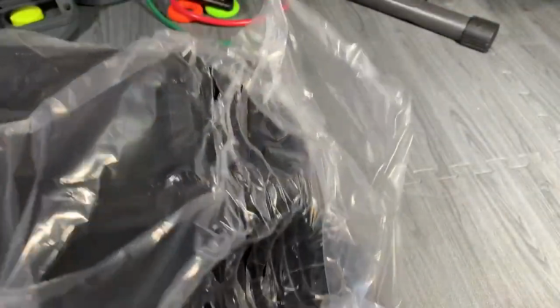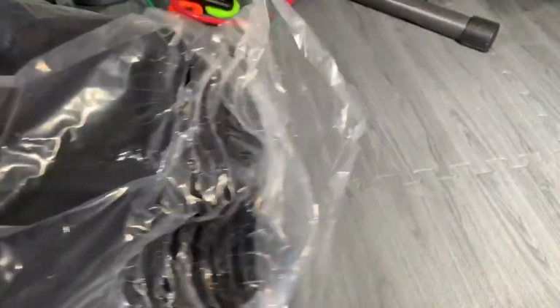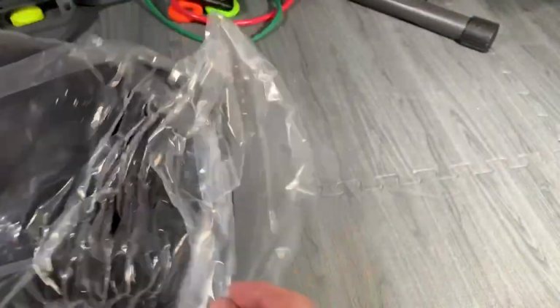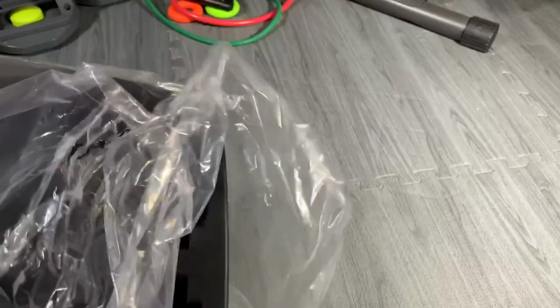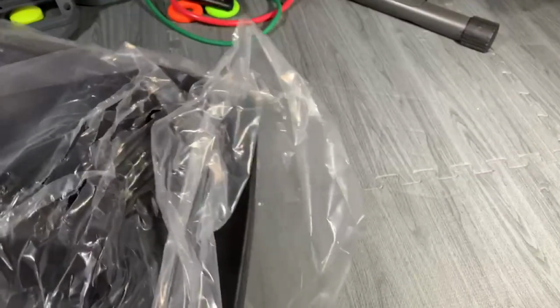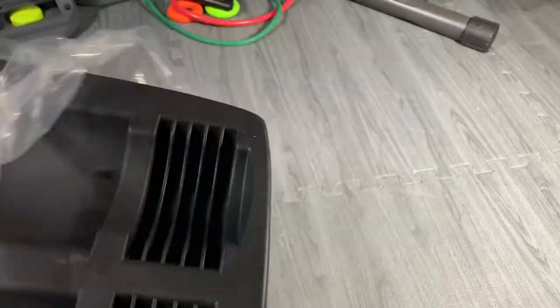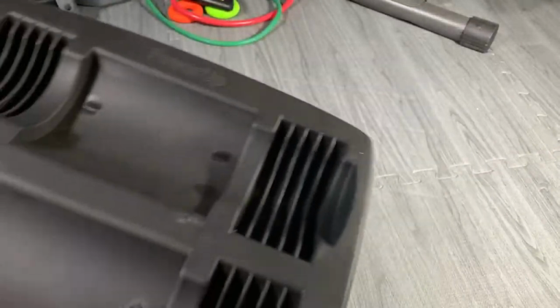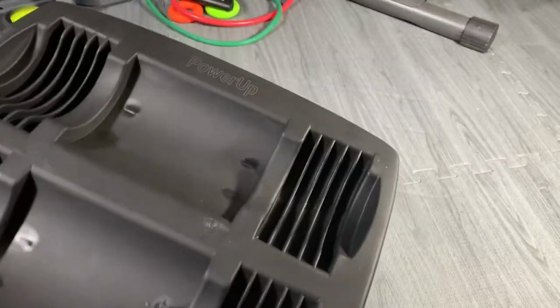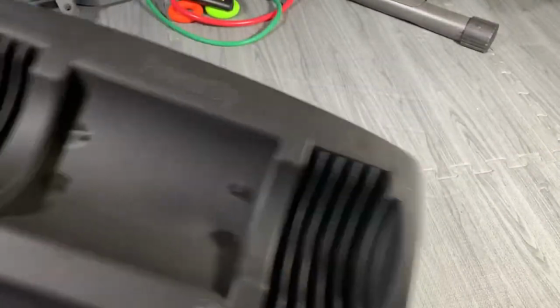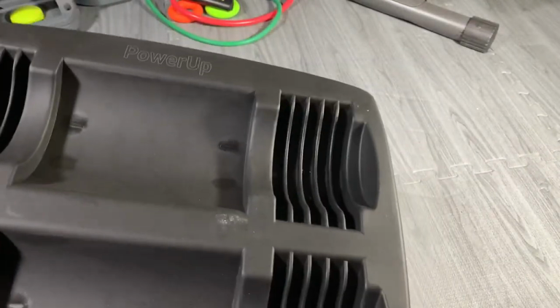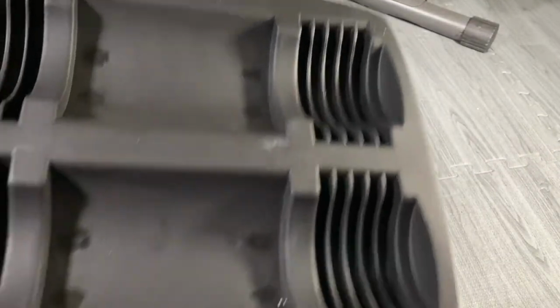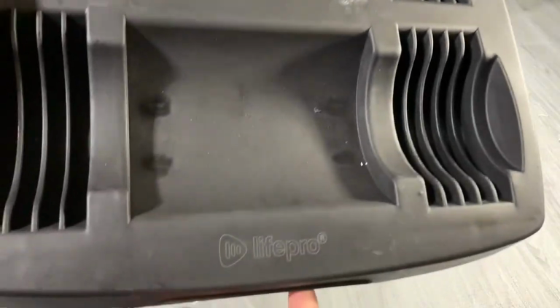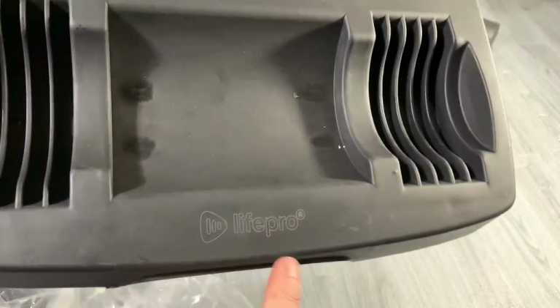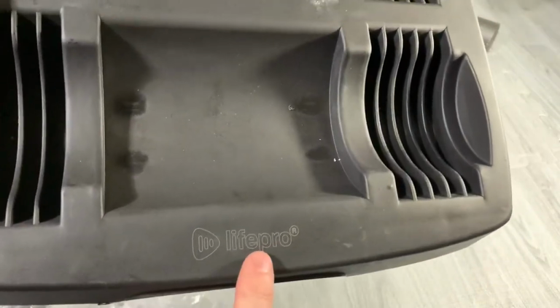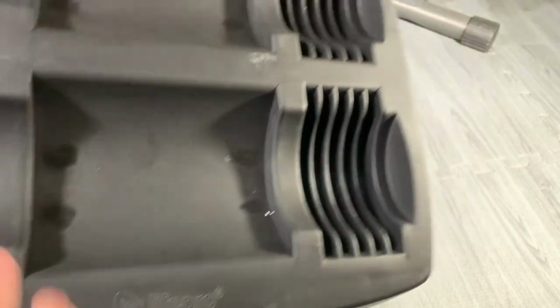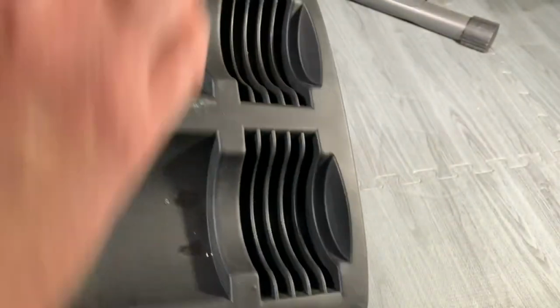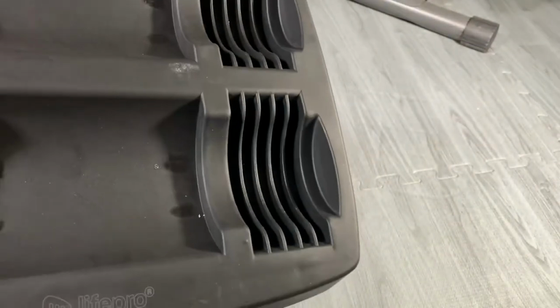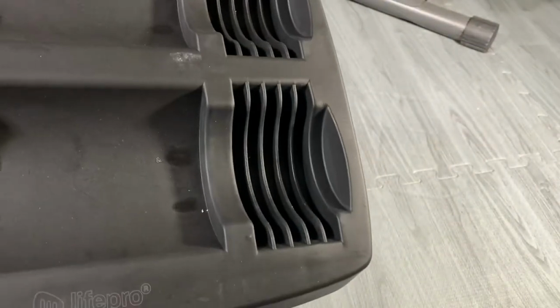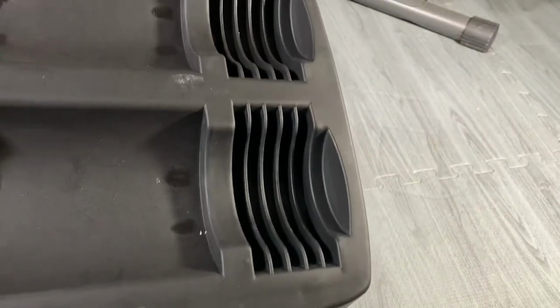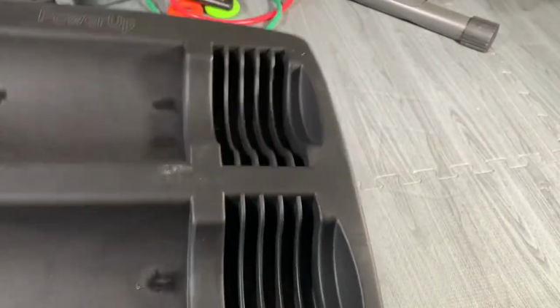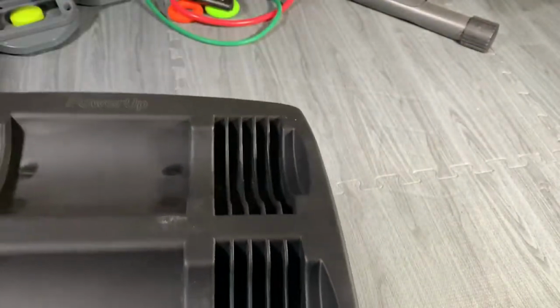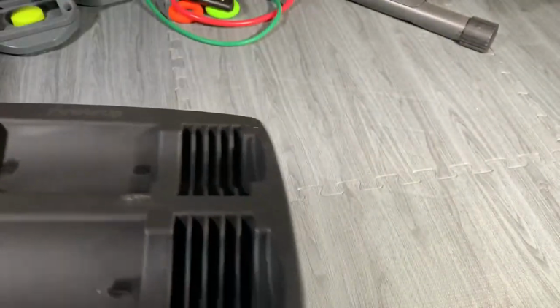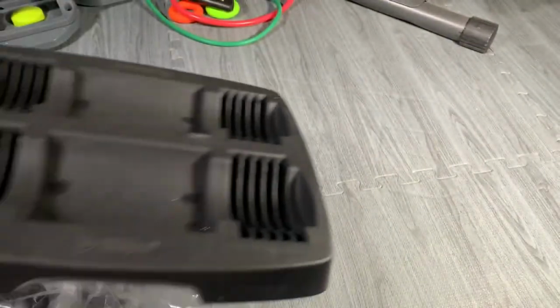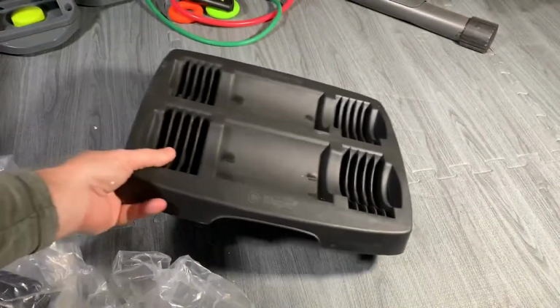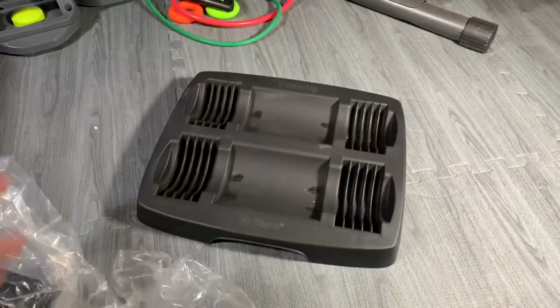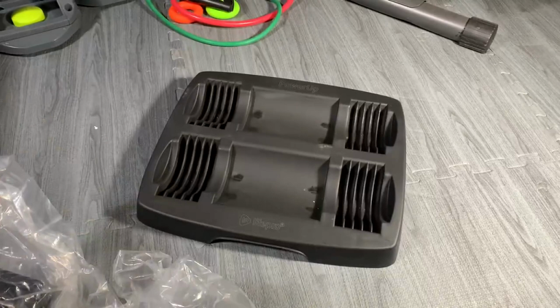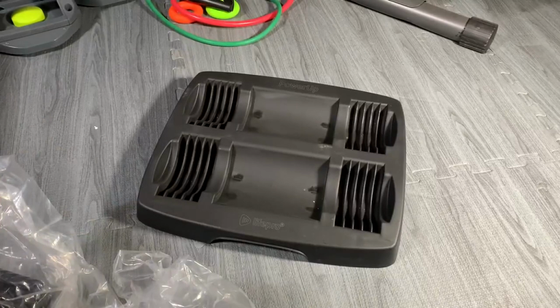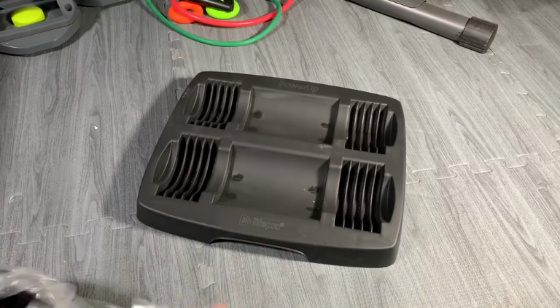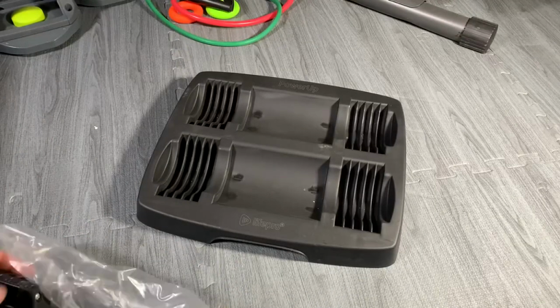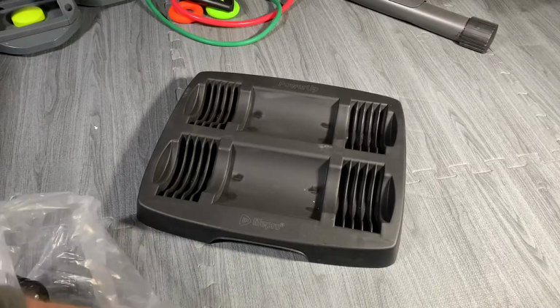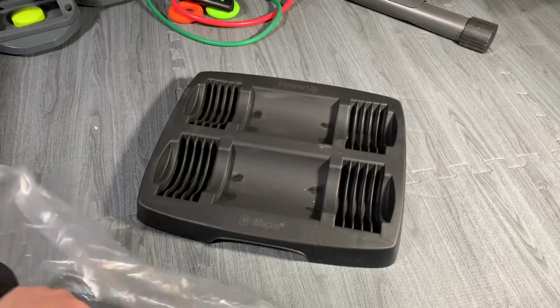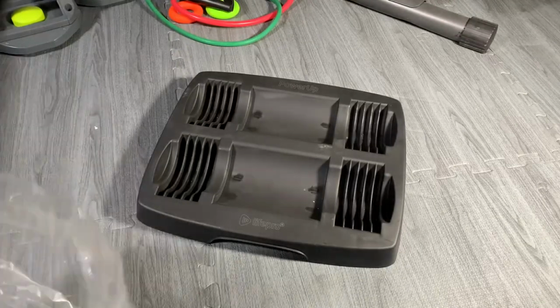And if you haven't heard of LifePro, this is a great brand to have for your home equipment. From my exercise bike and foot massager, I've been very impressed with LifePro. I'm going to go ahead and show you.